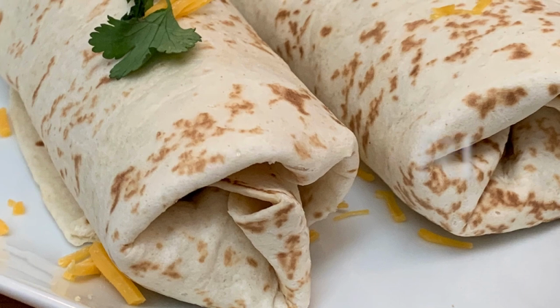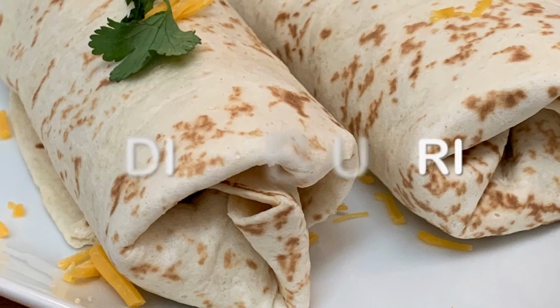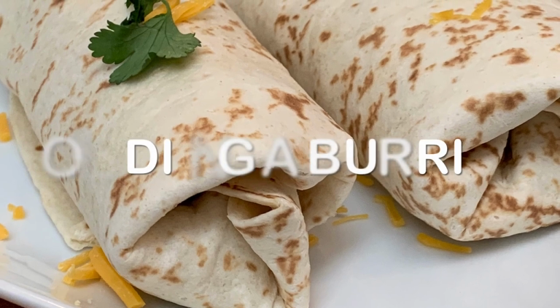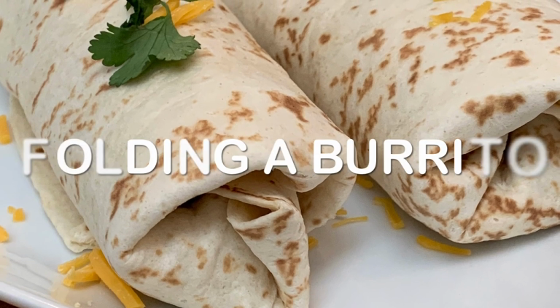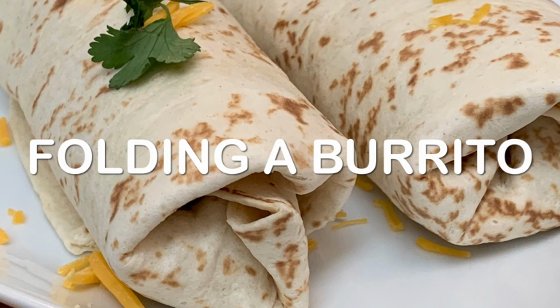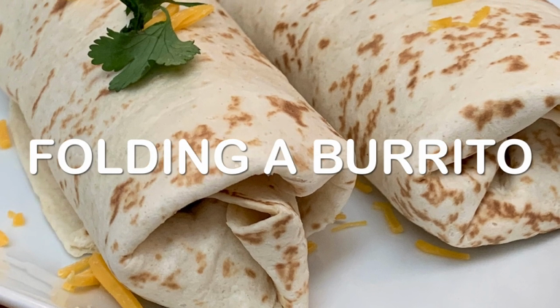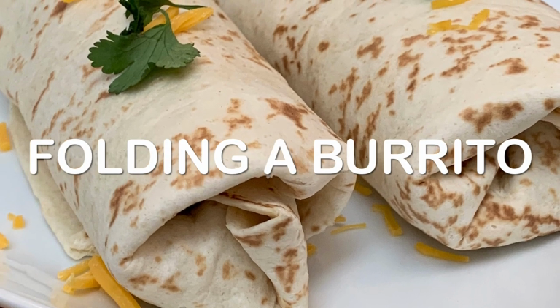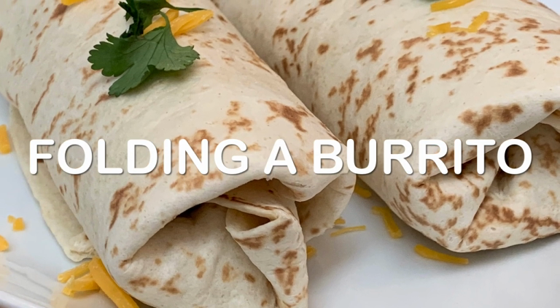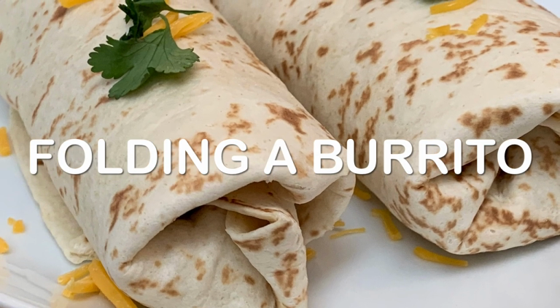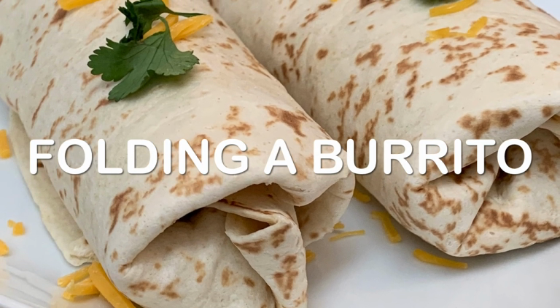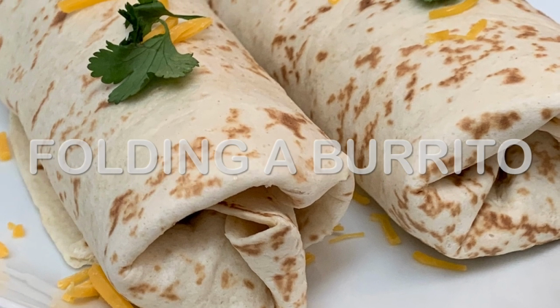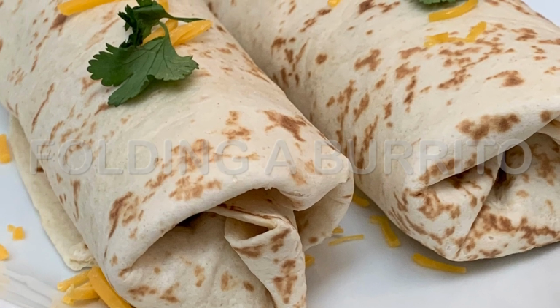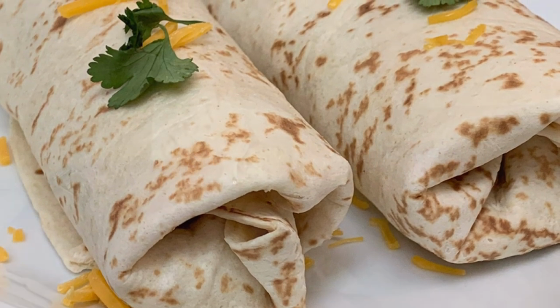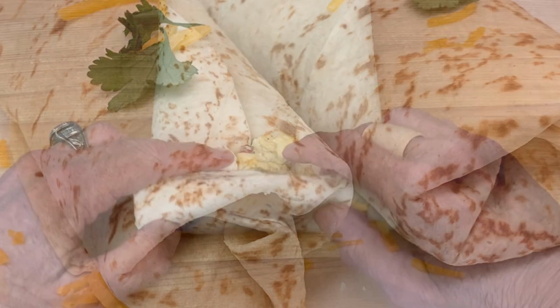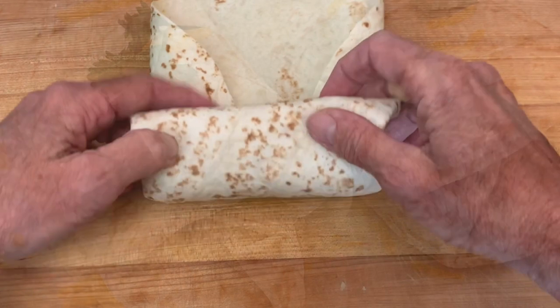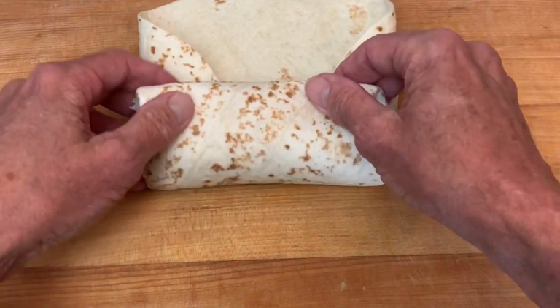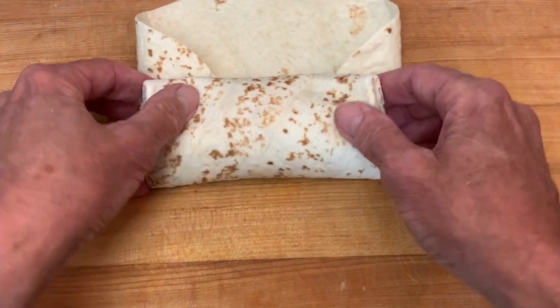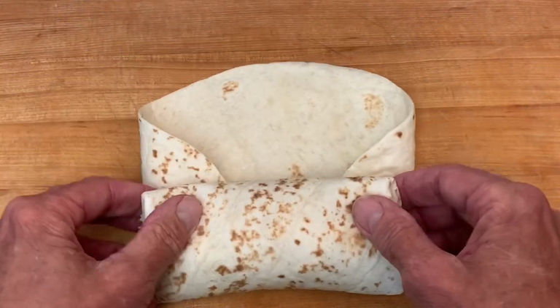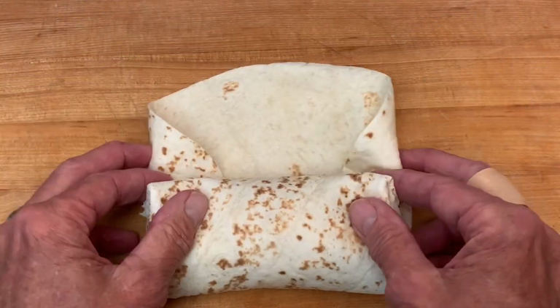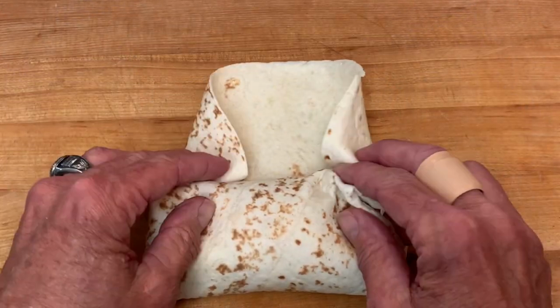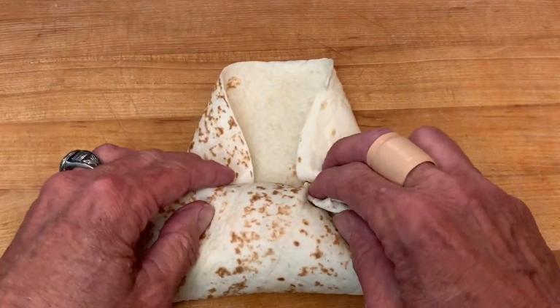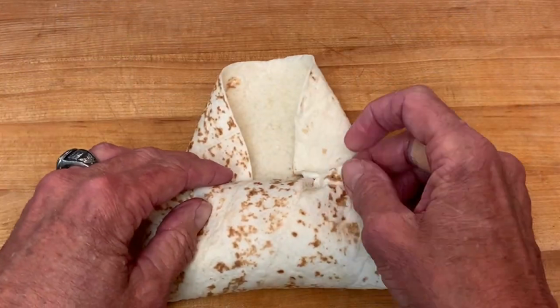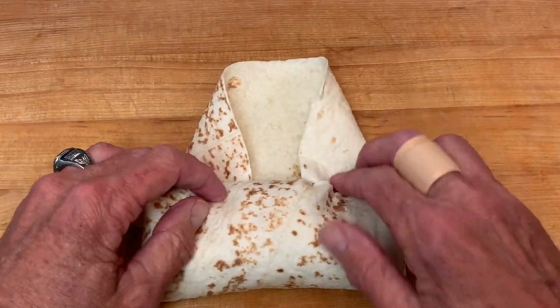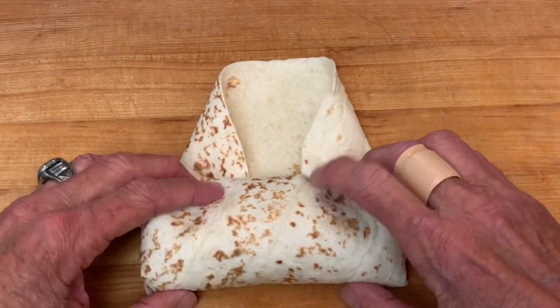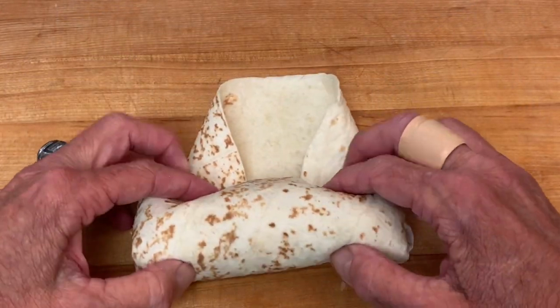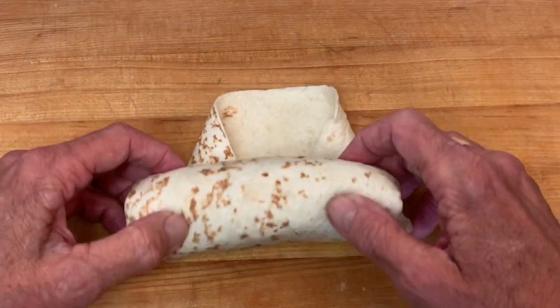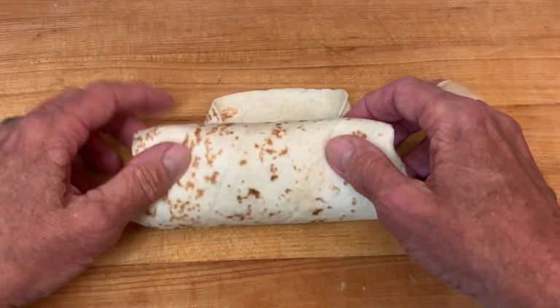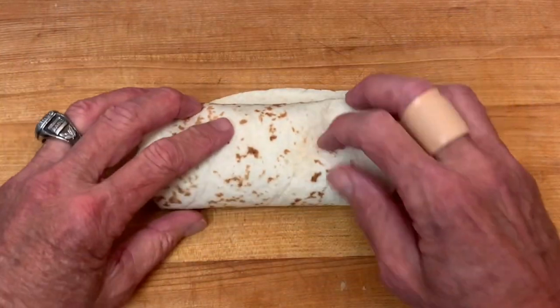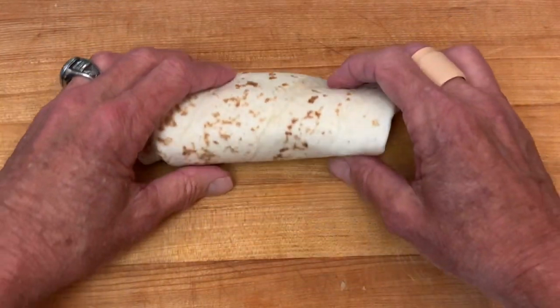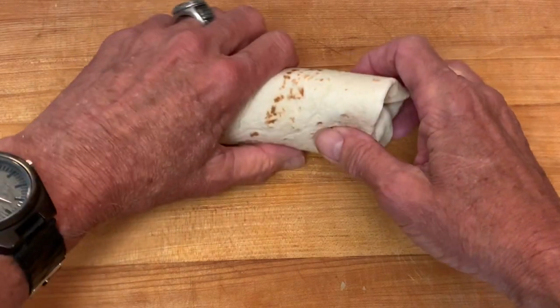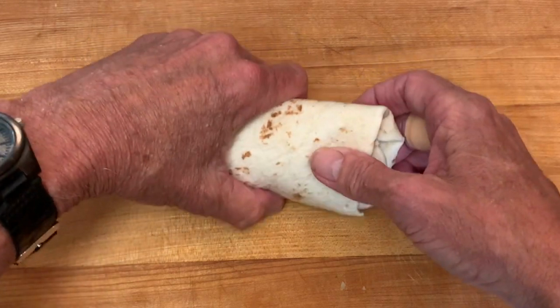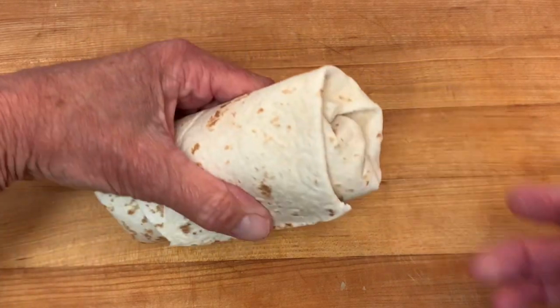Hey y'all, today I'm going to show you how to properly fold a burrito where it doesn't tear on you and the innards don't fall out while you're eating it. With just three easy tips, you'll be folding a burrito like a pro in no time.